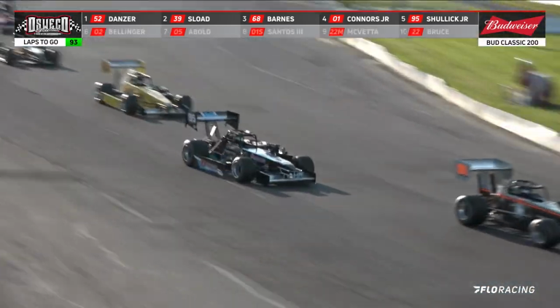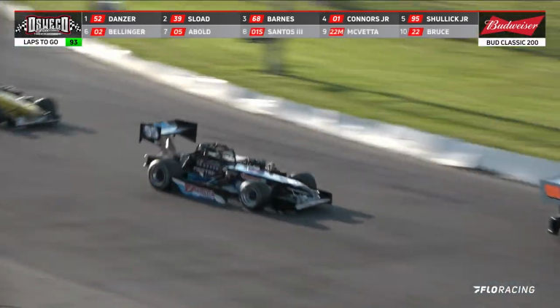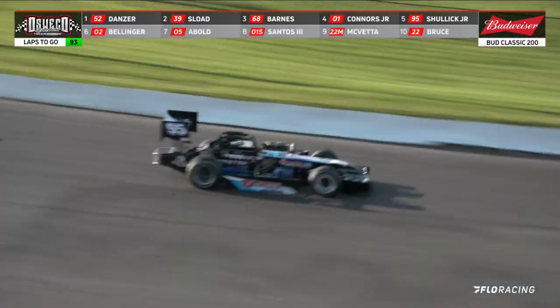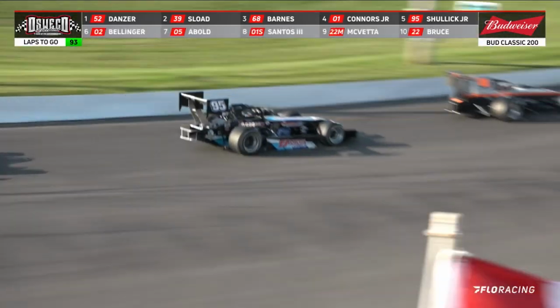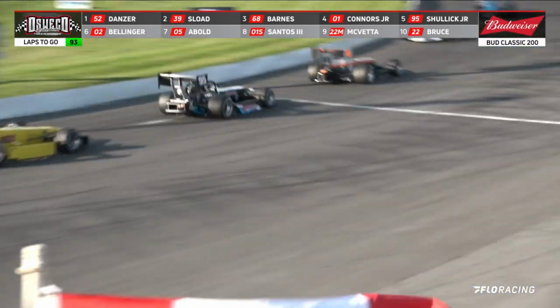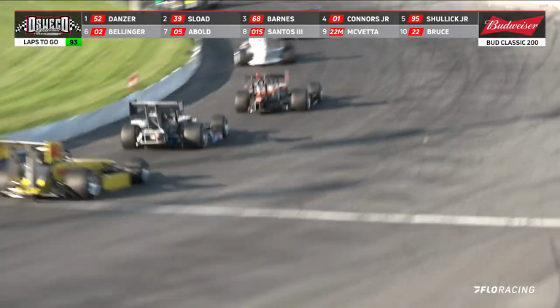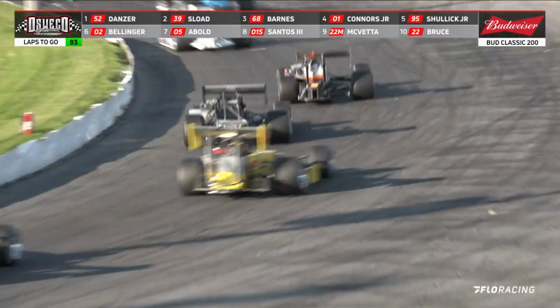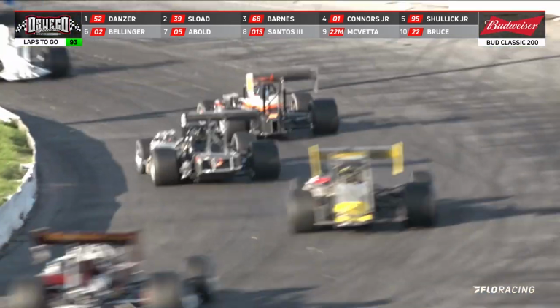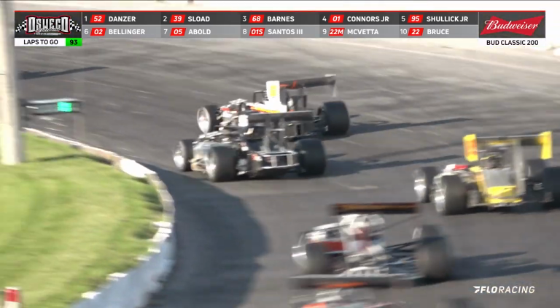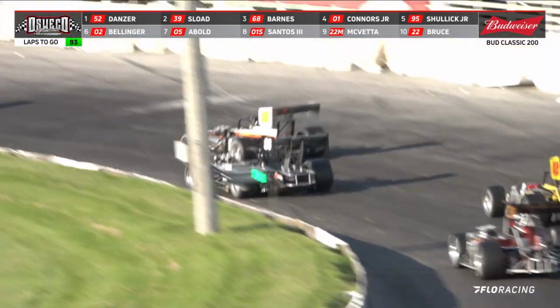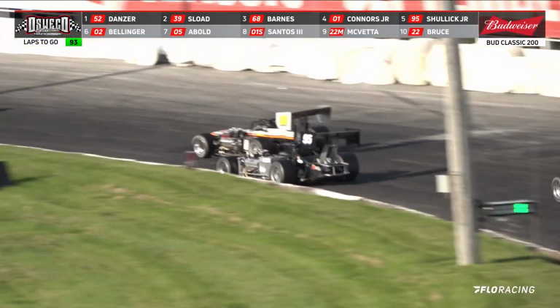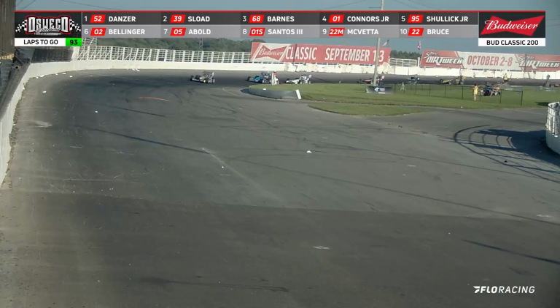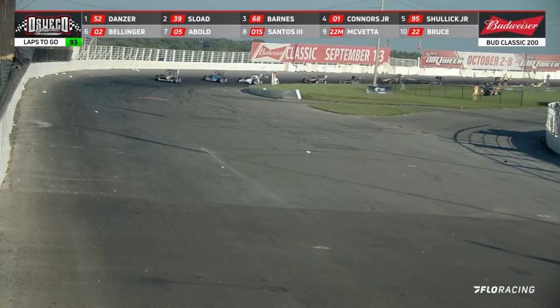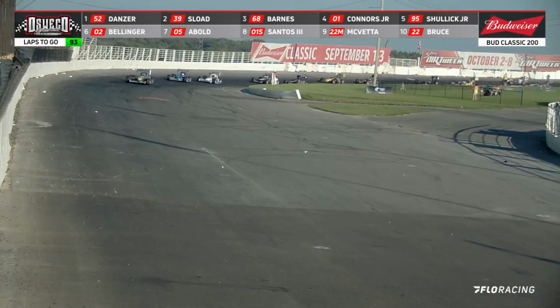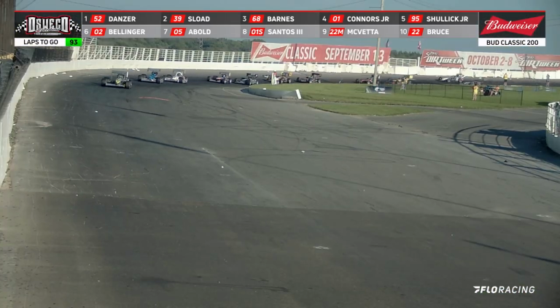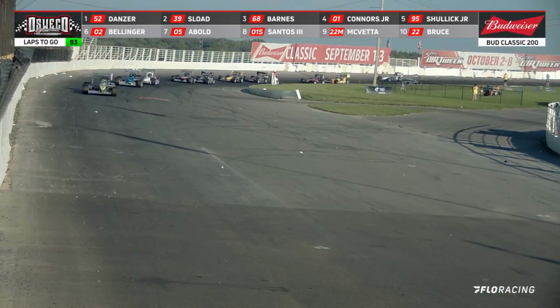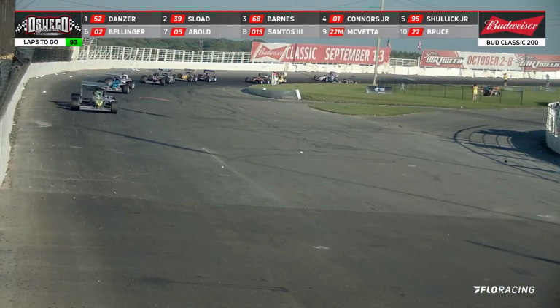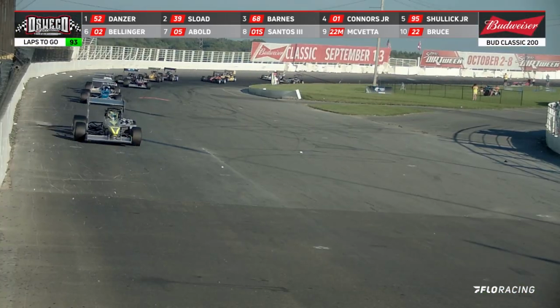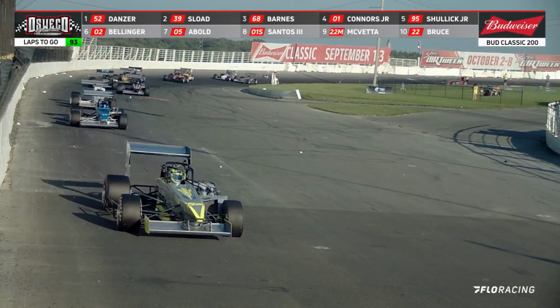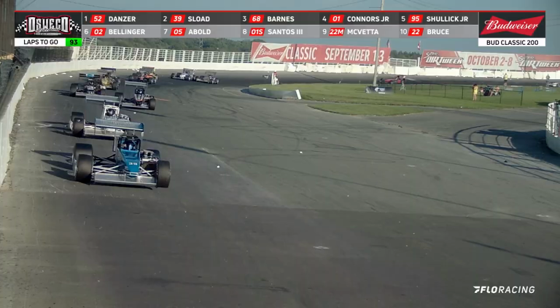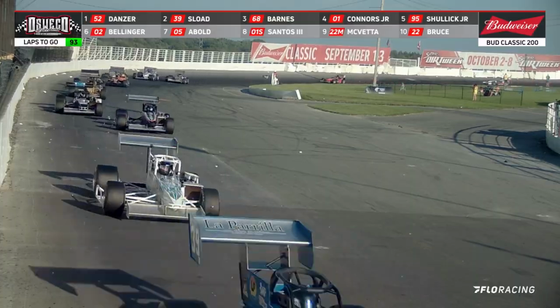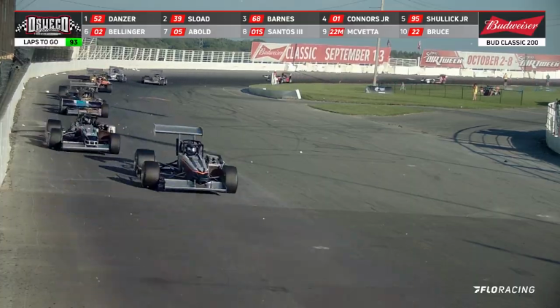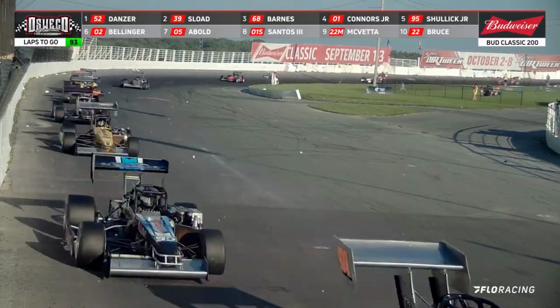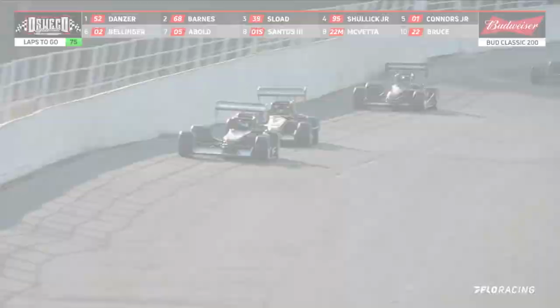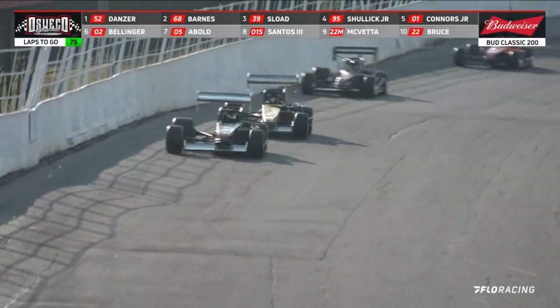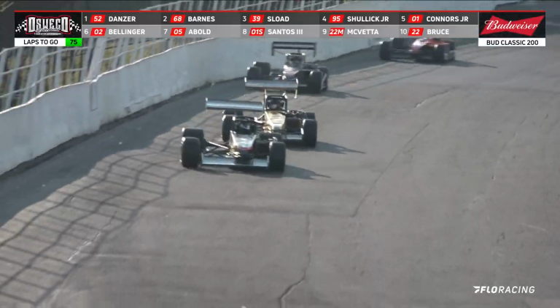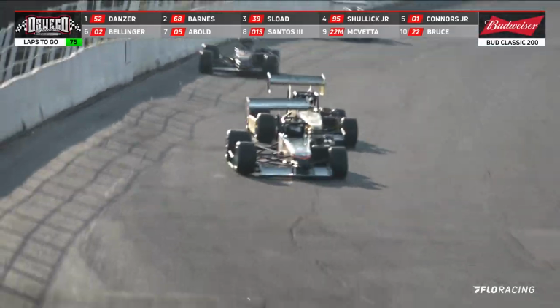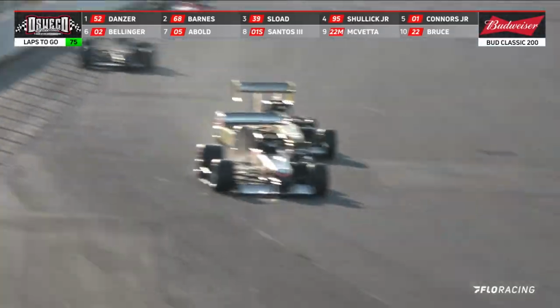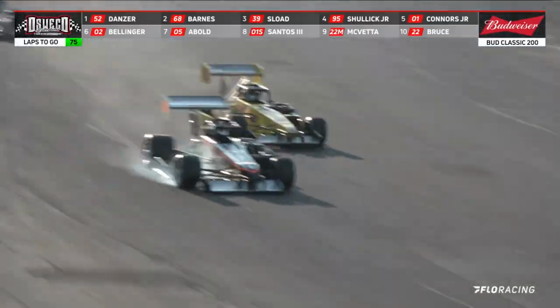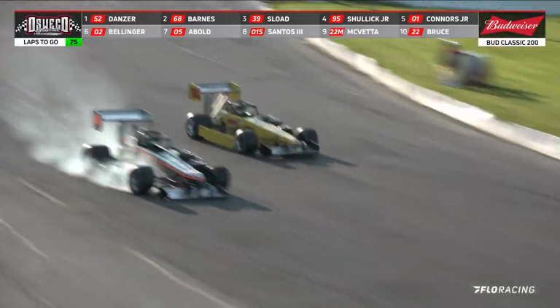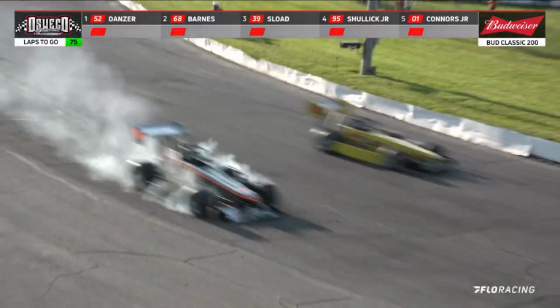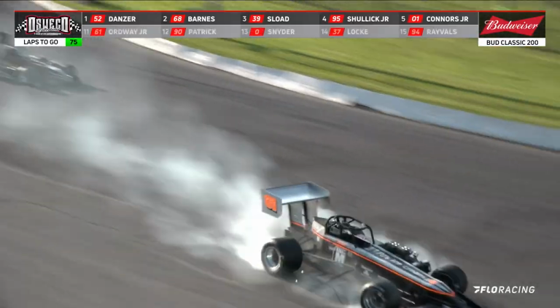Danzer leading going down into that number 3 corner — it opens up a little bit of a comfortable lead. I don't think it is going to be a problem.